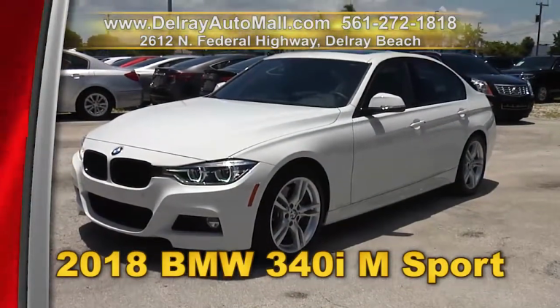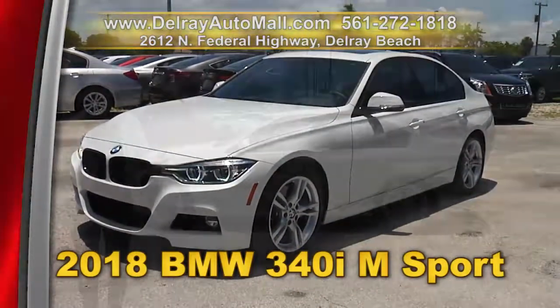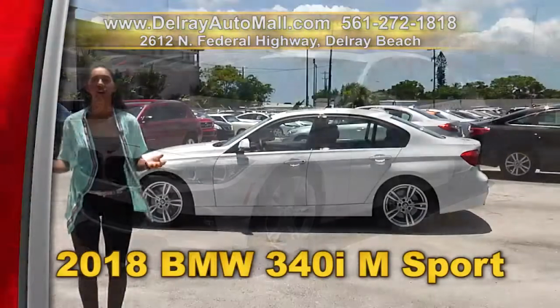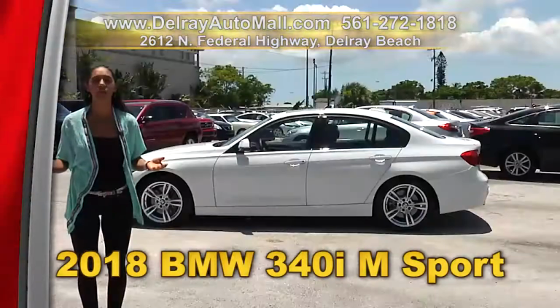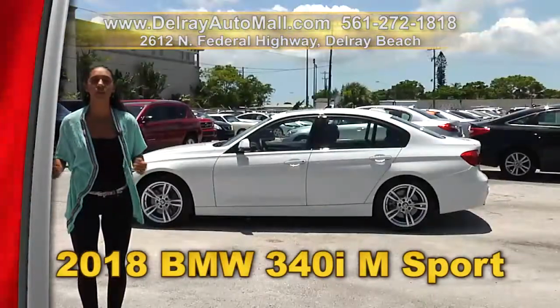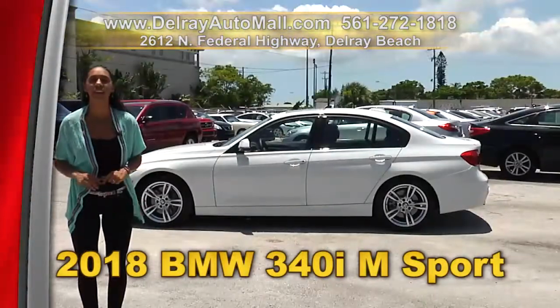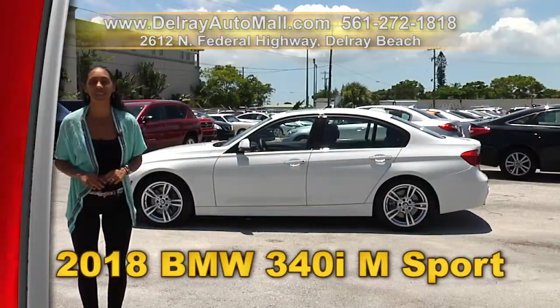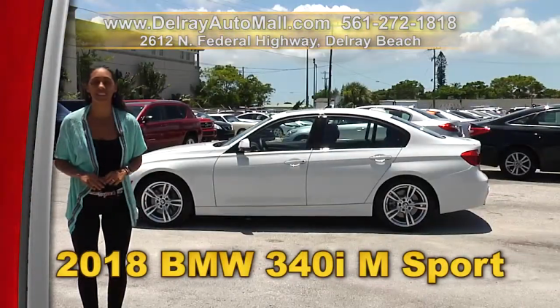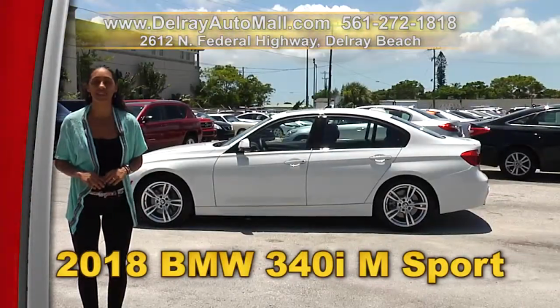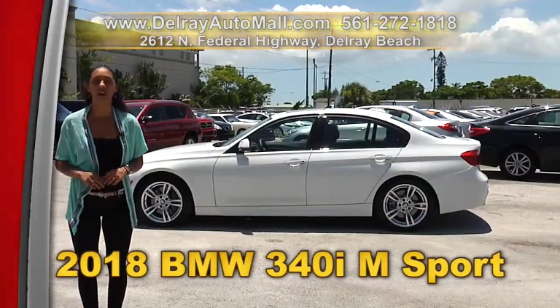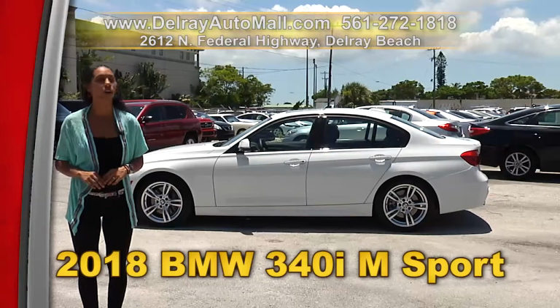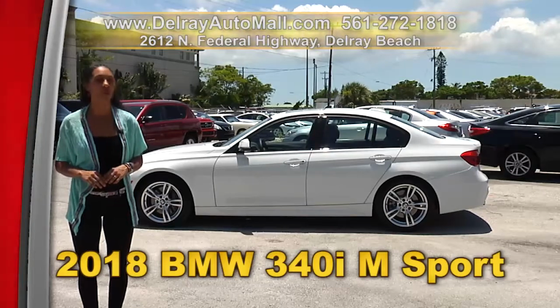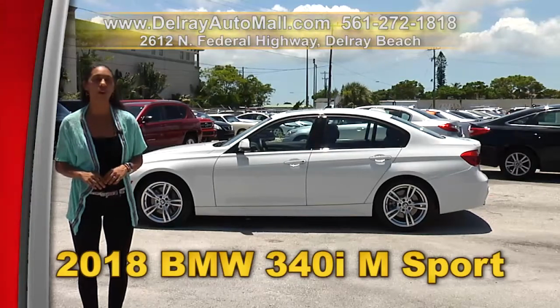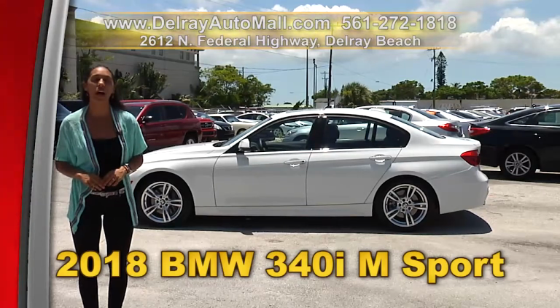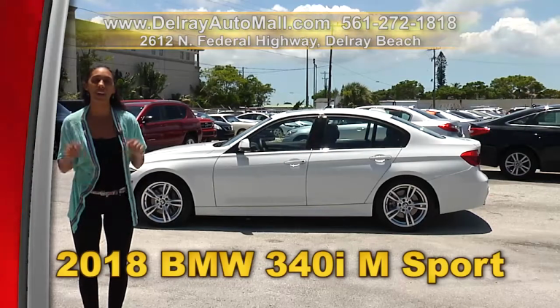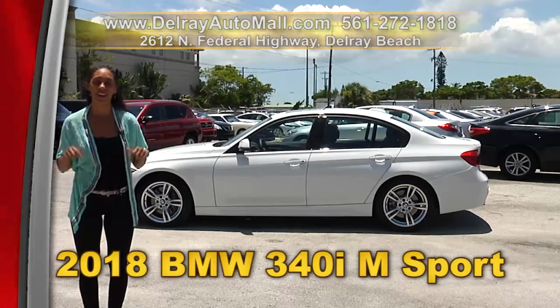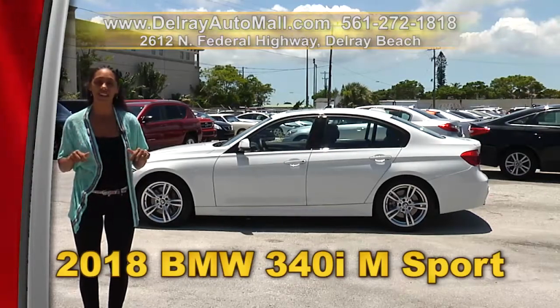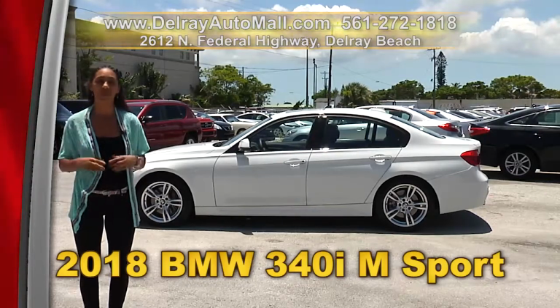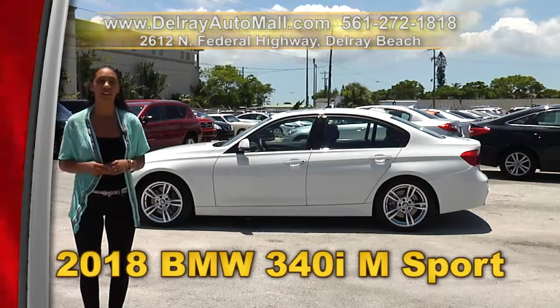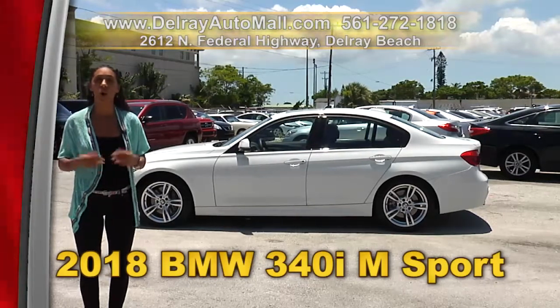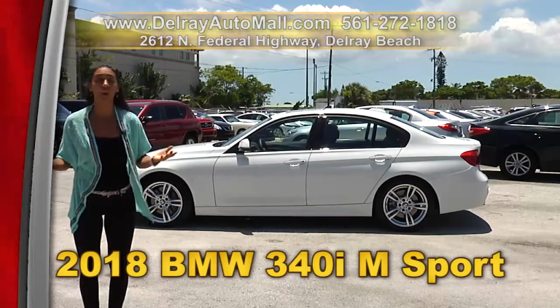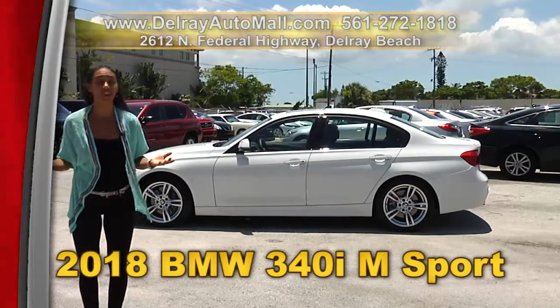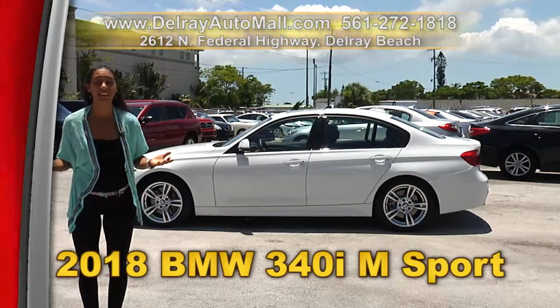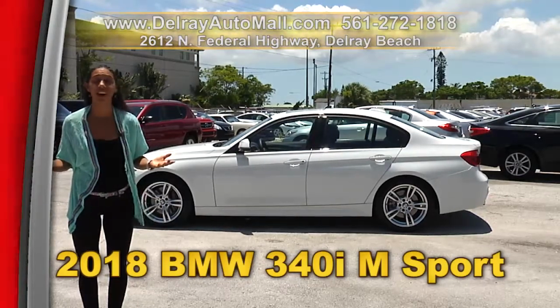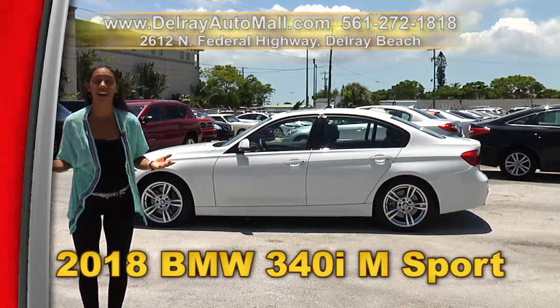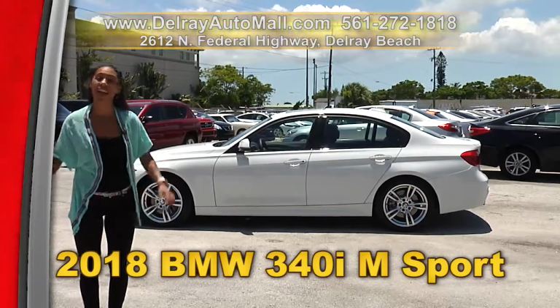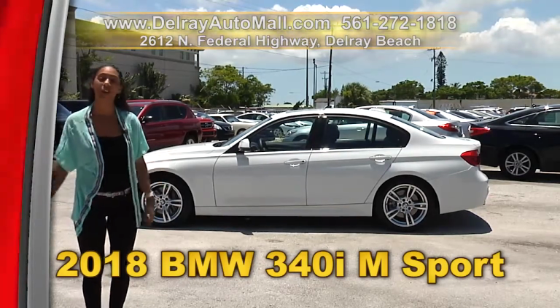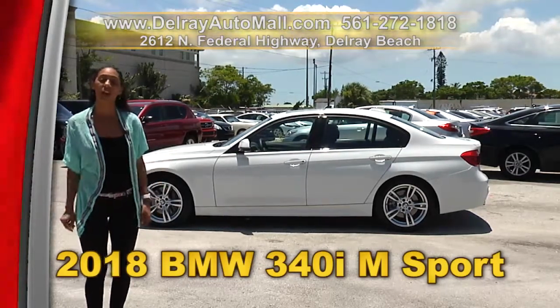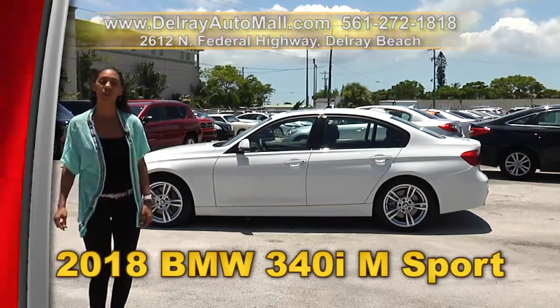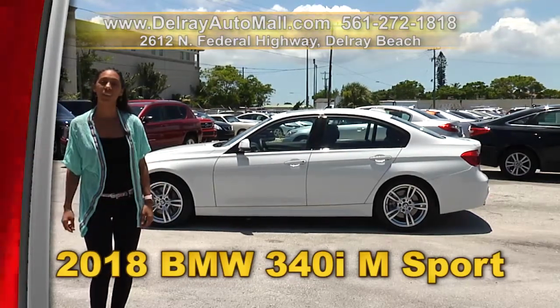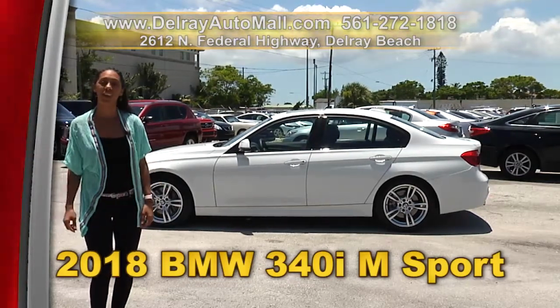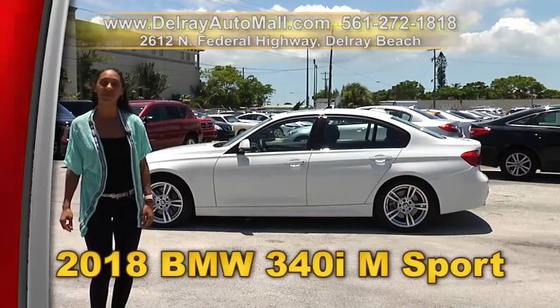So hurry on over. We're located at 2612 North Federal Highway here in Delray Beach, or you can check us out online at delrayautomall.com.